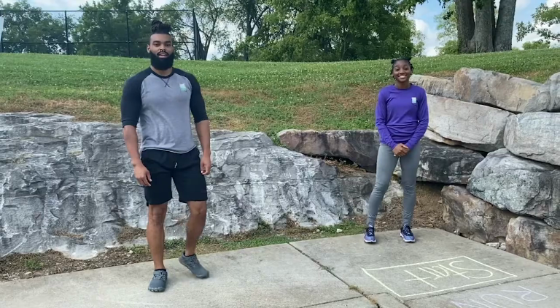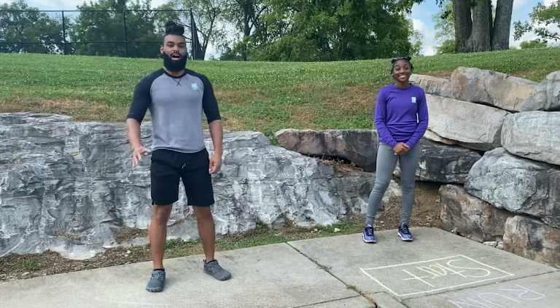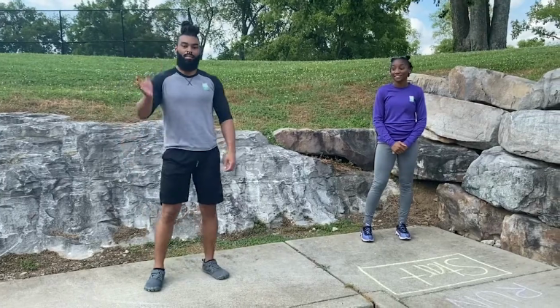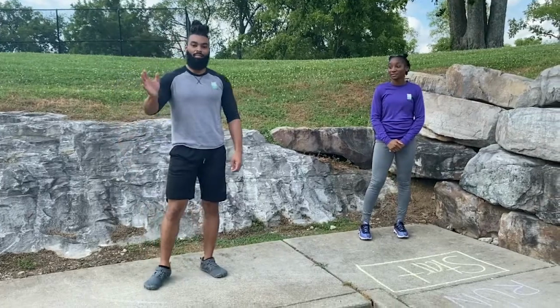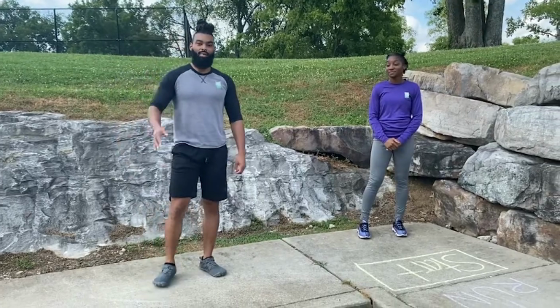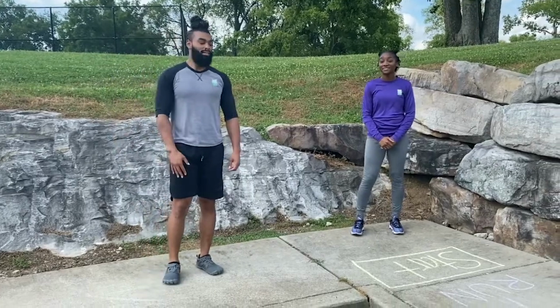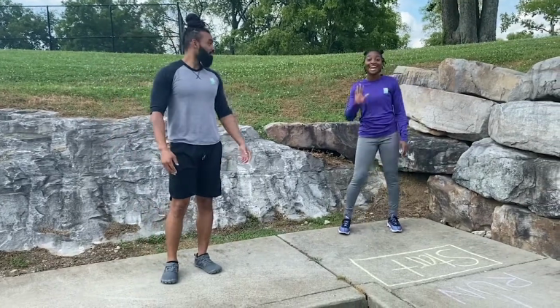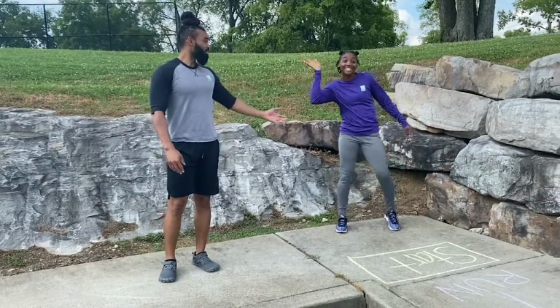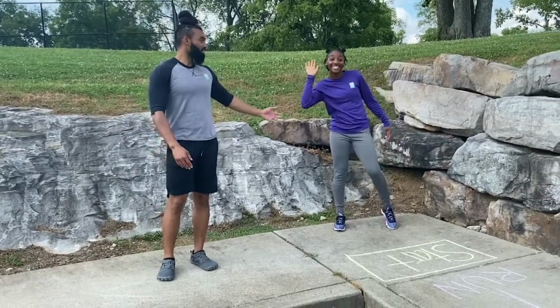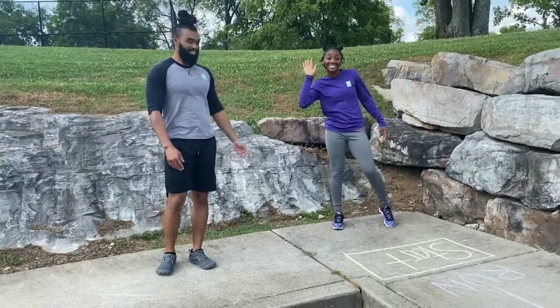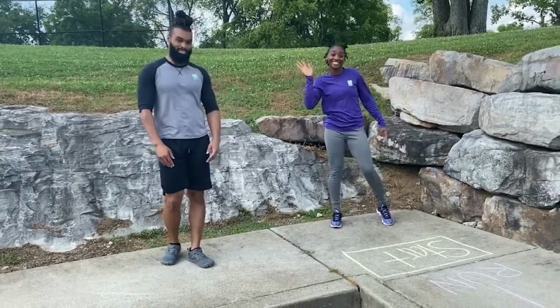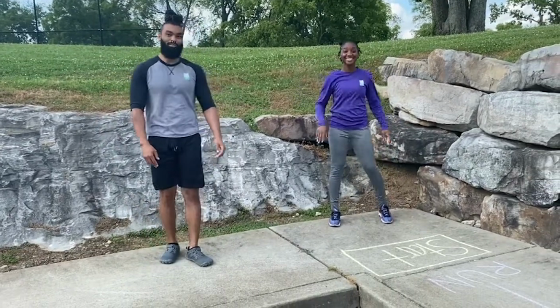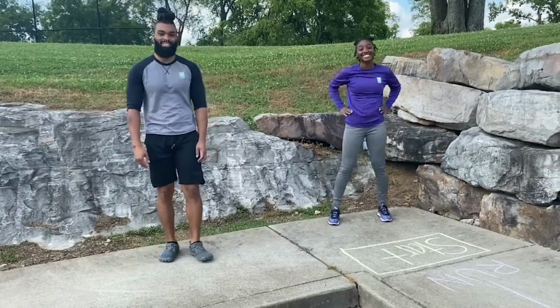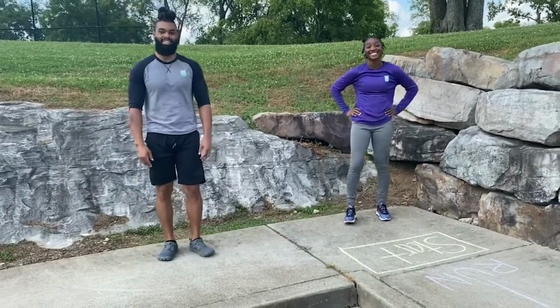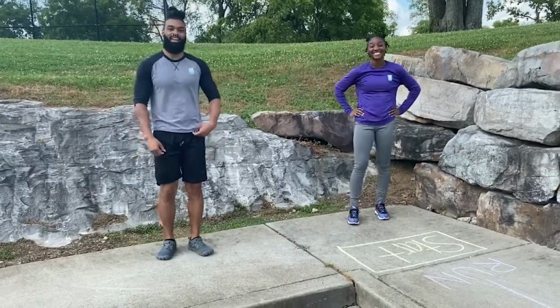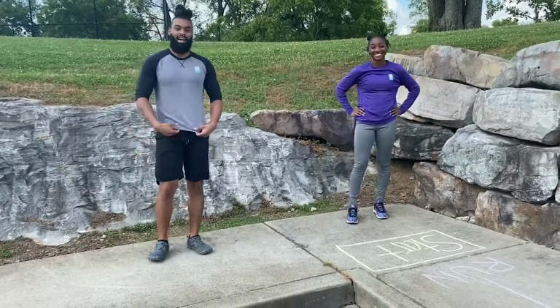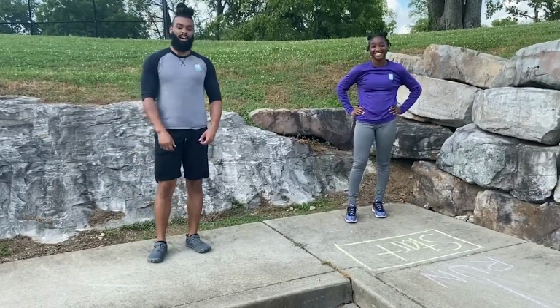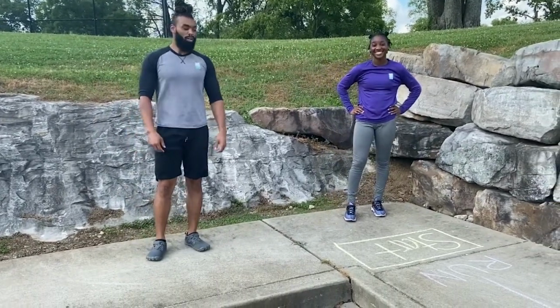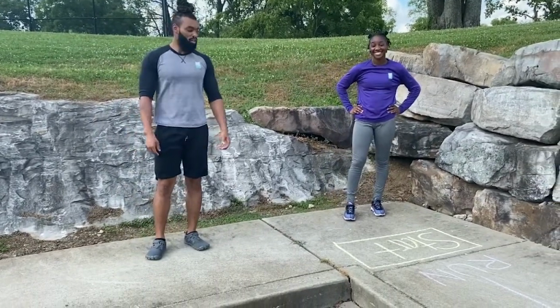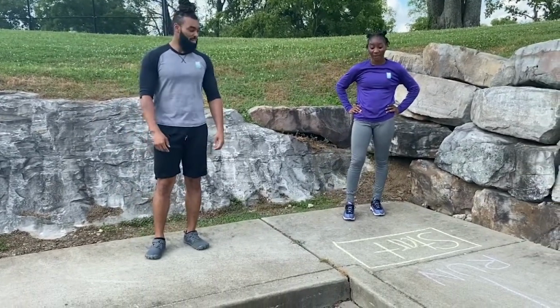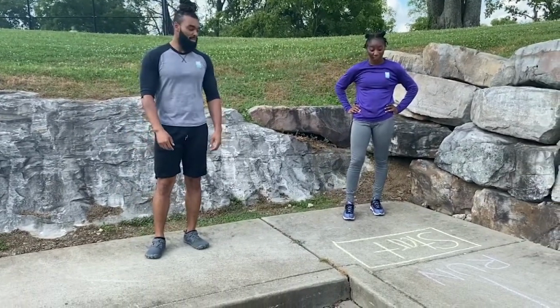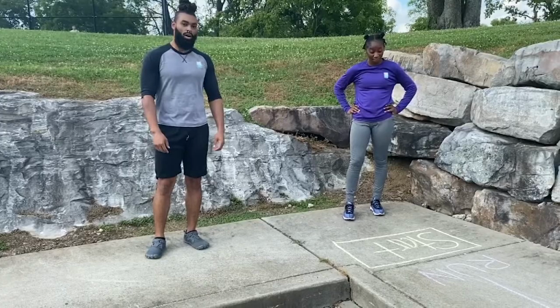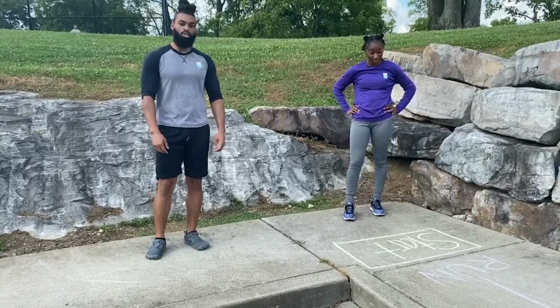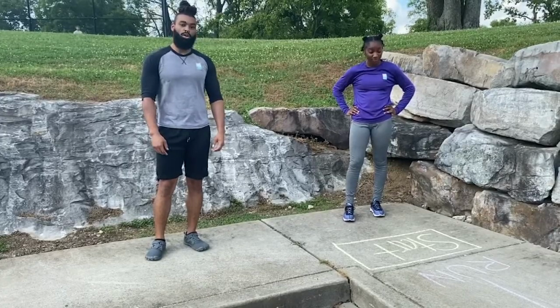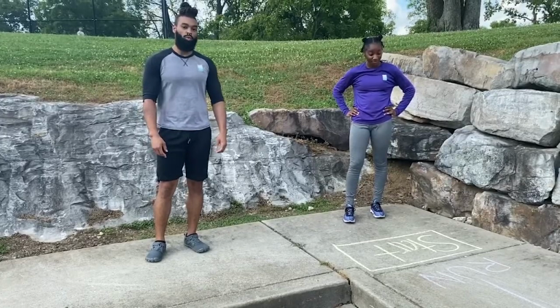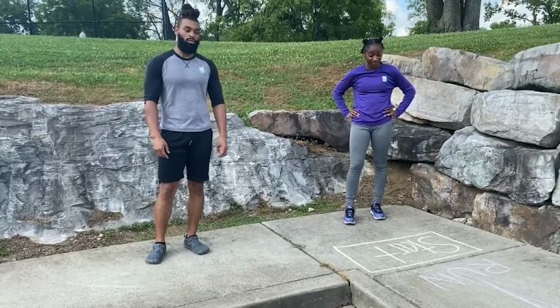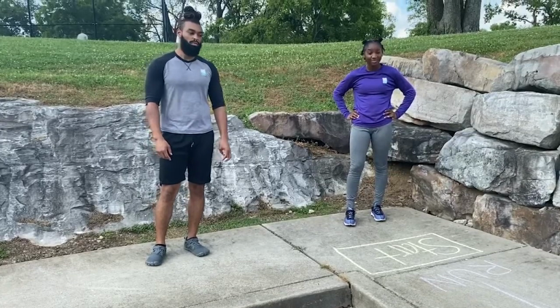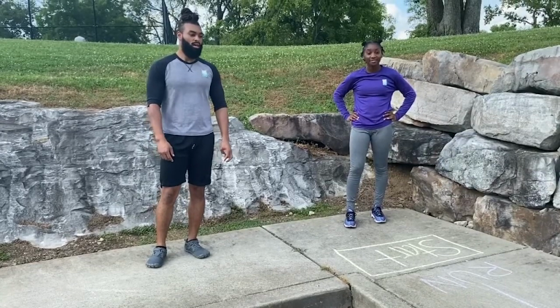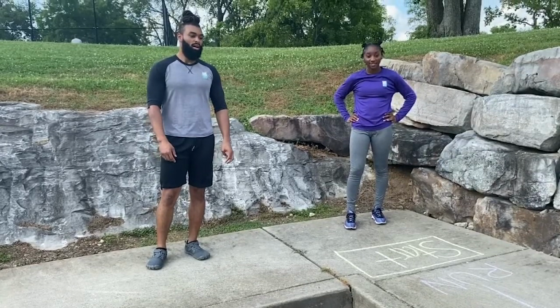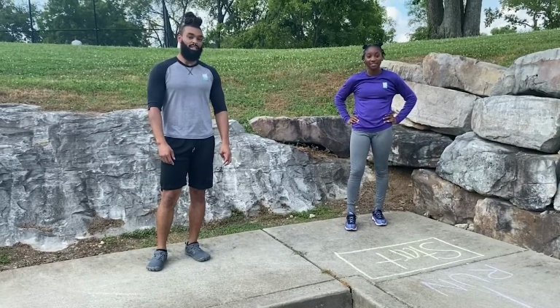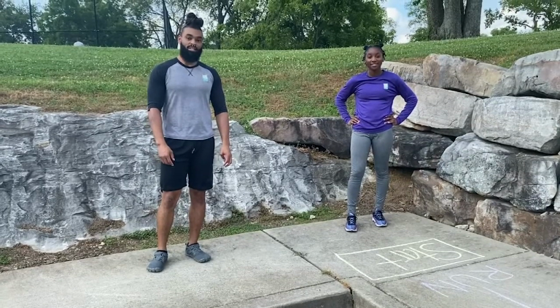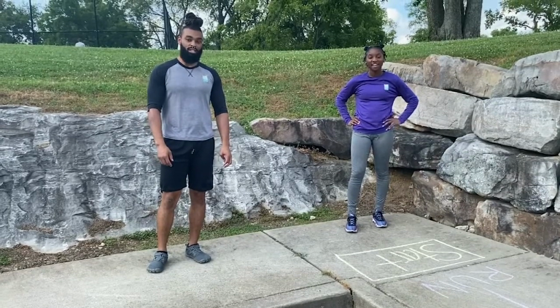Hi, my name is Mike. I'm Tia. I'm Miss Tia. And we're going to show you an activity called Chop the Walk Fitness Edition.